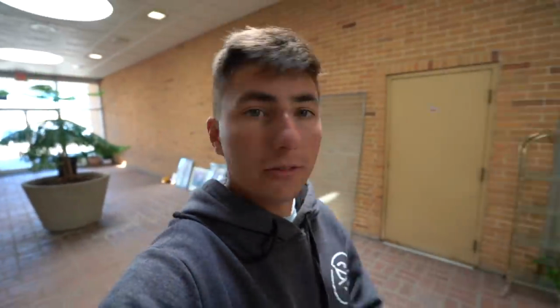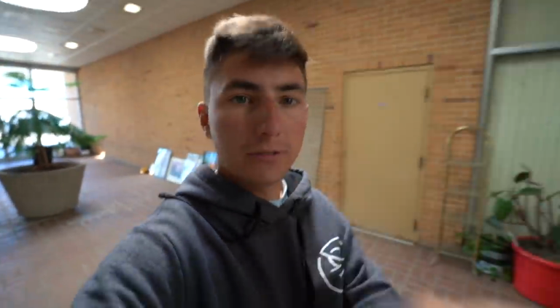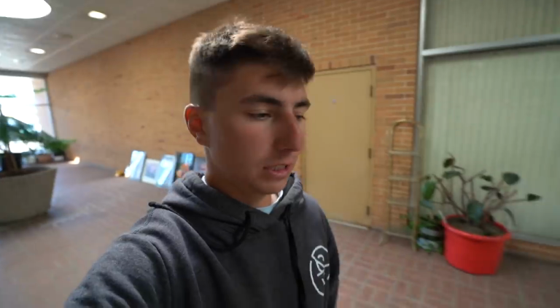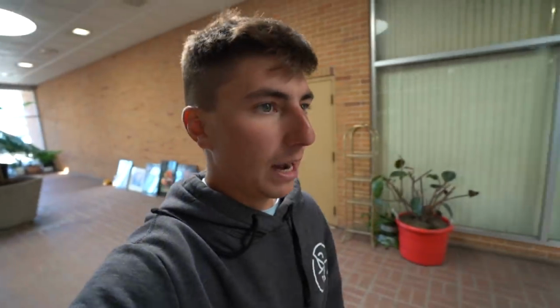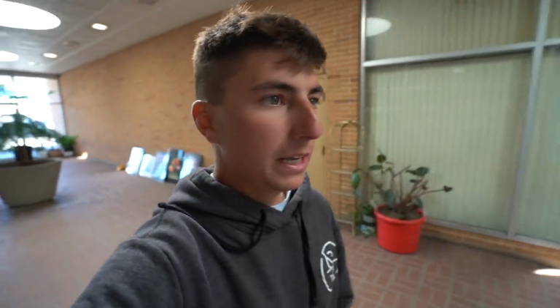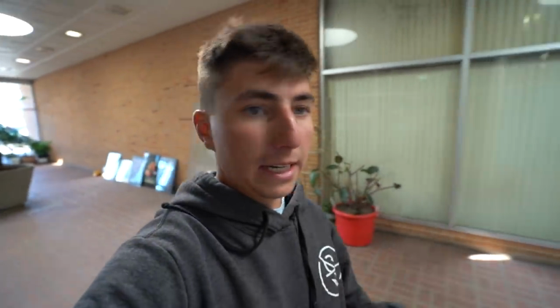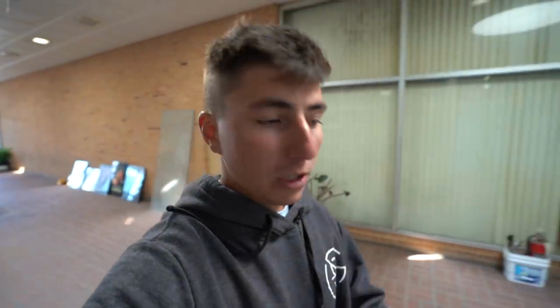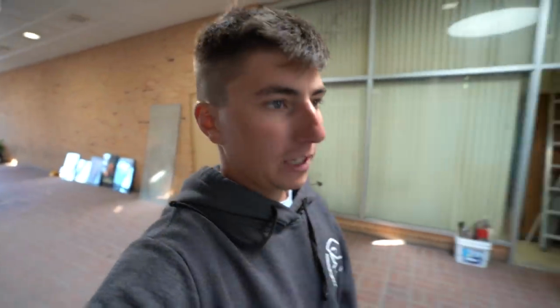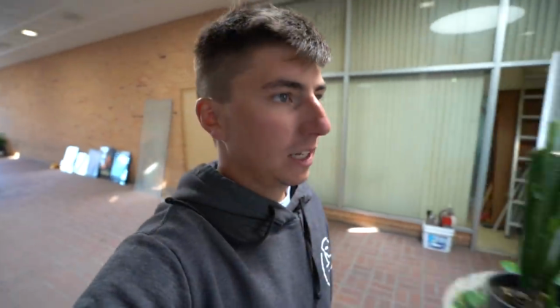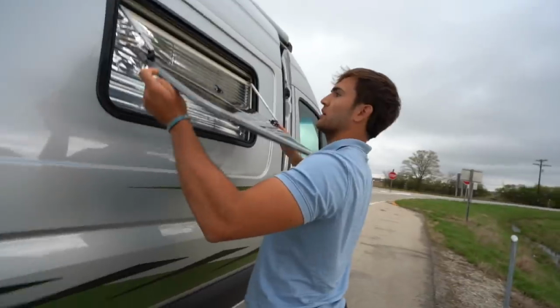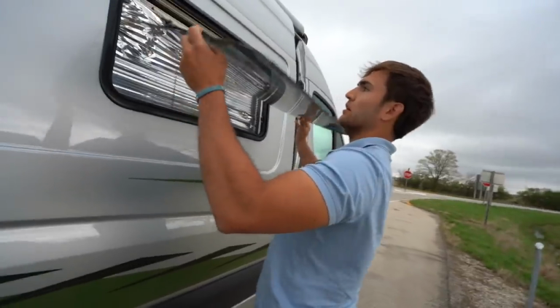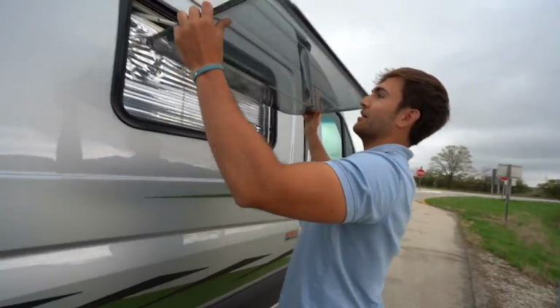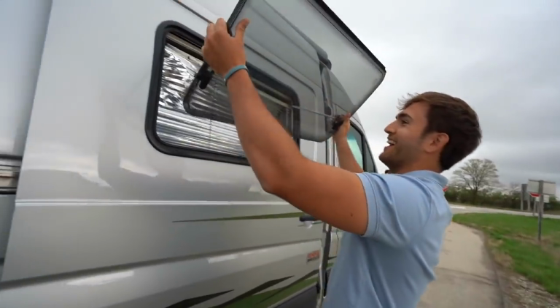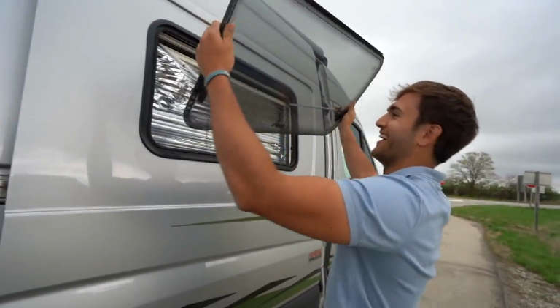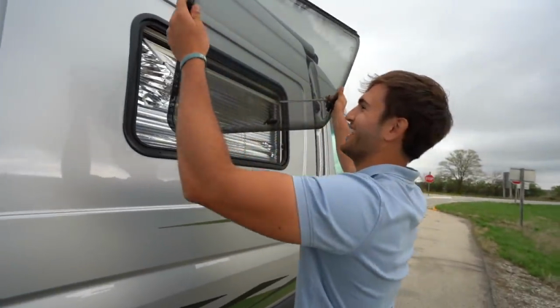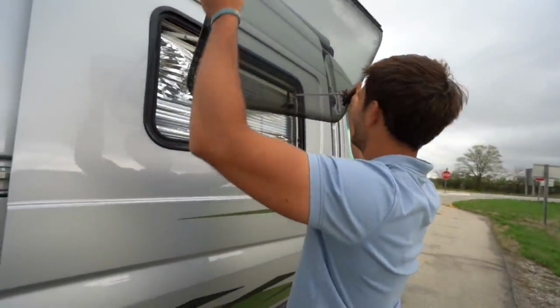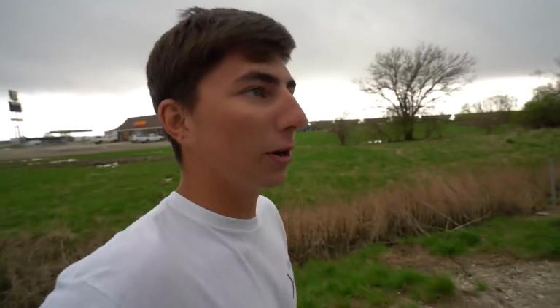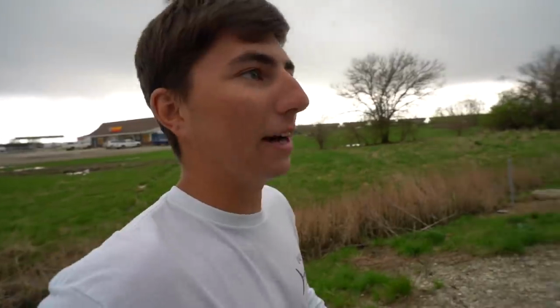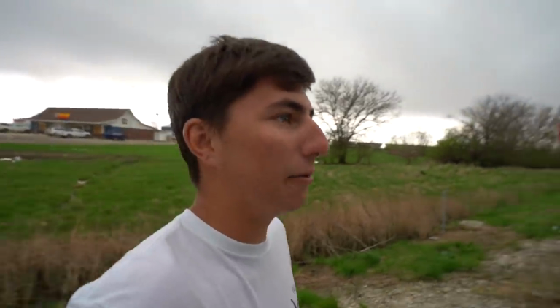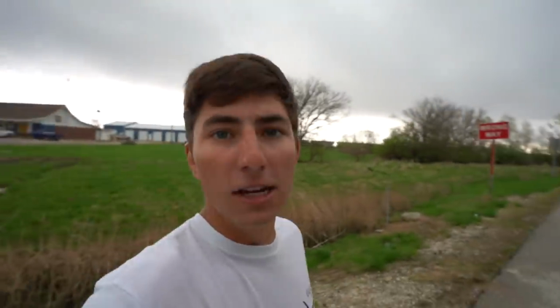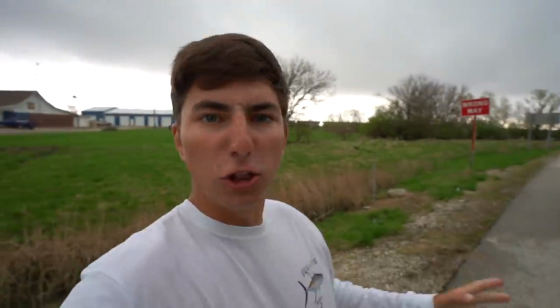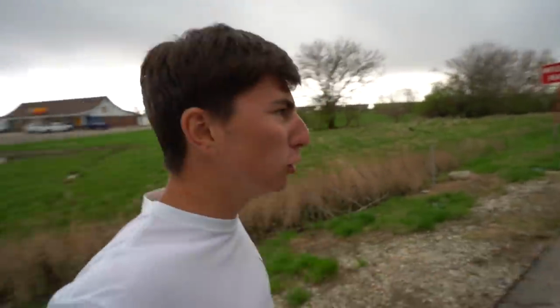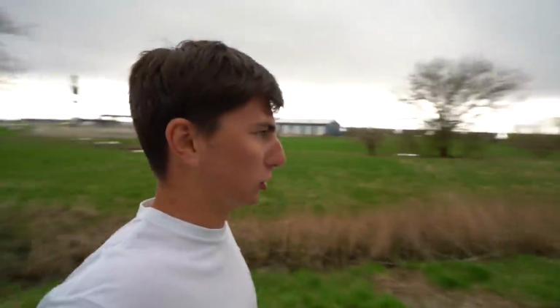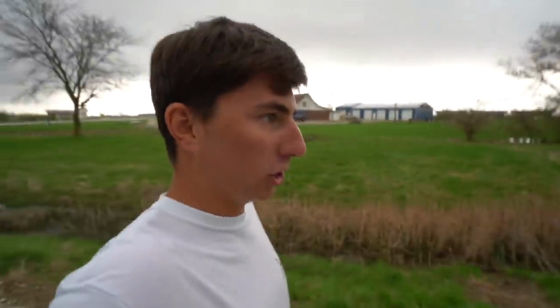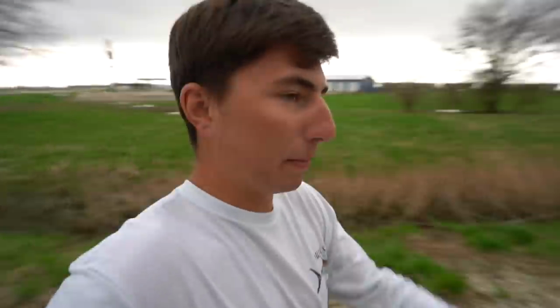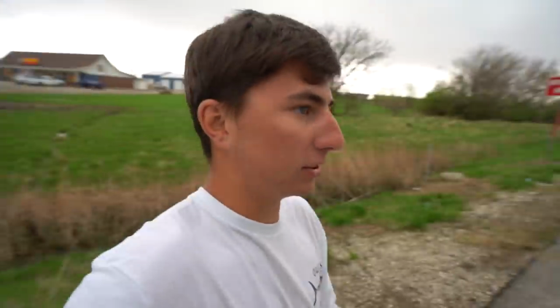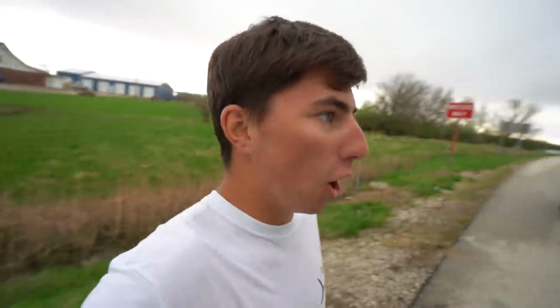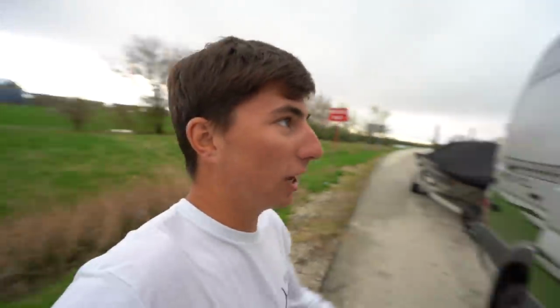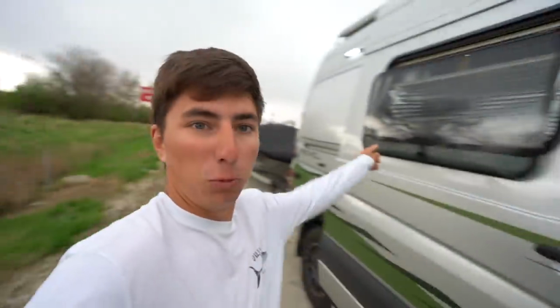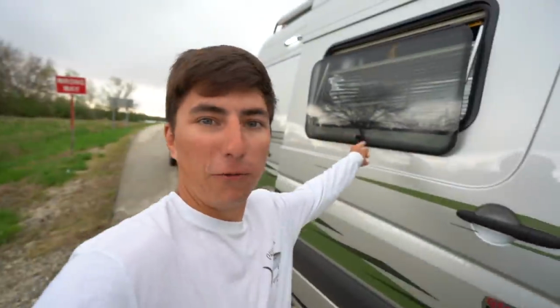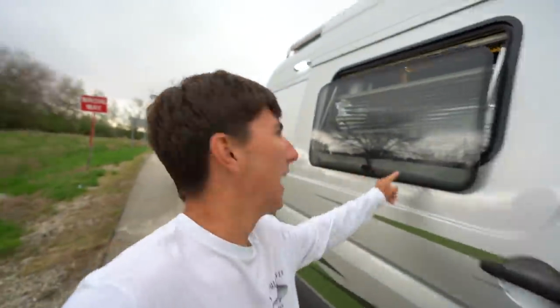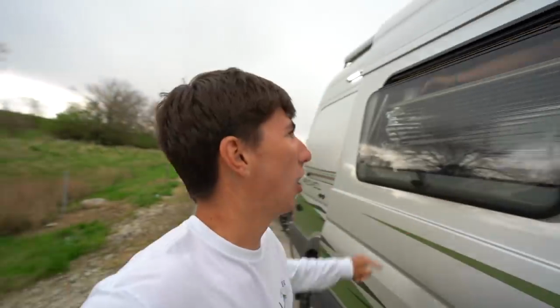The RV is officially in the shop getting the window fixed. Look at this — we were going down the highway when a huge gust of wind ripped us and all of a sudden this window flies off.